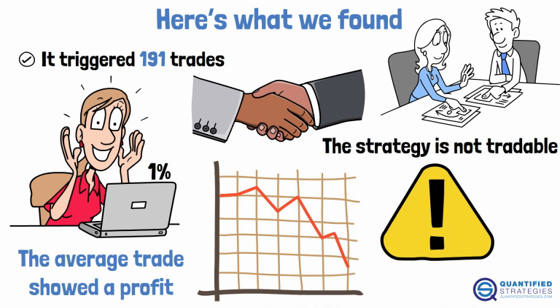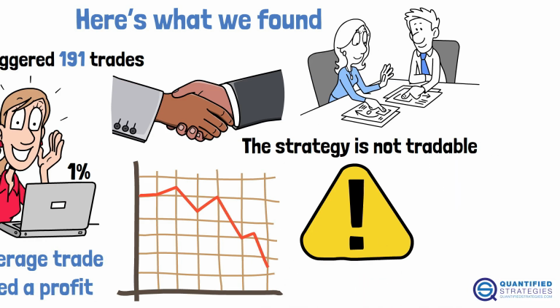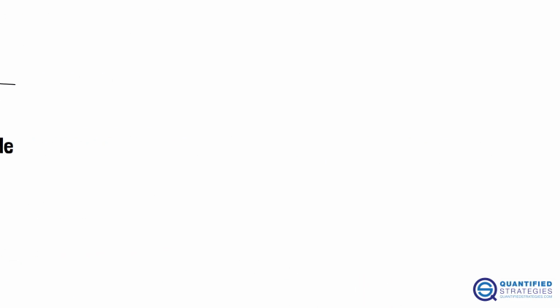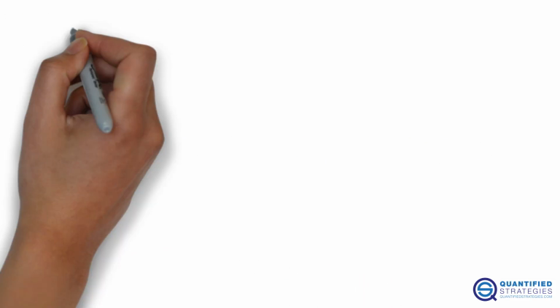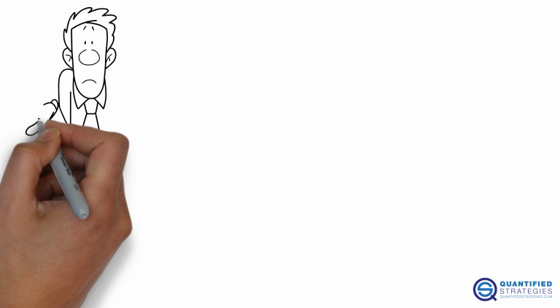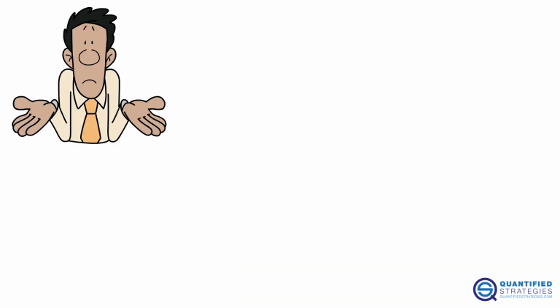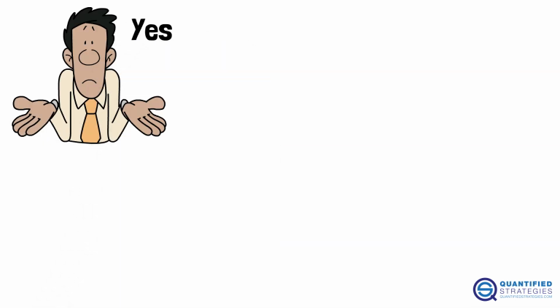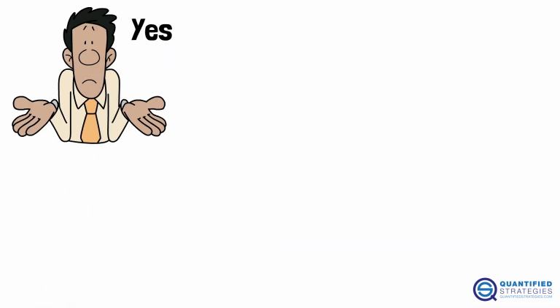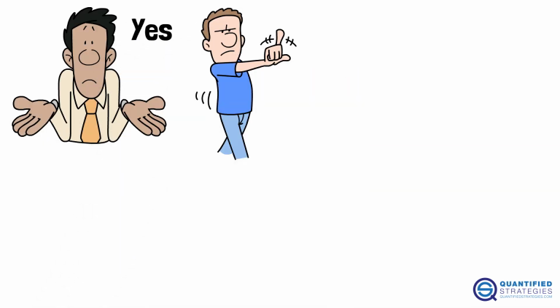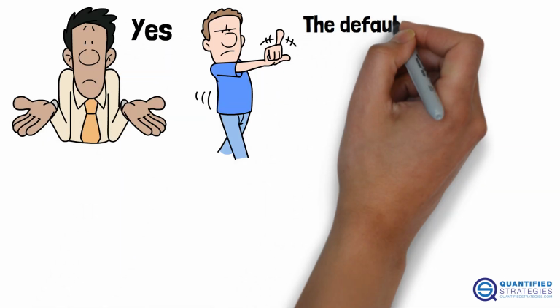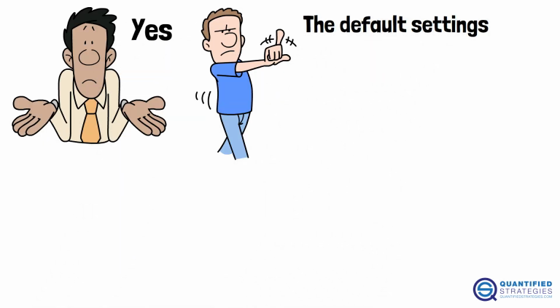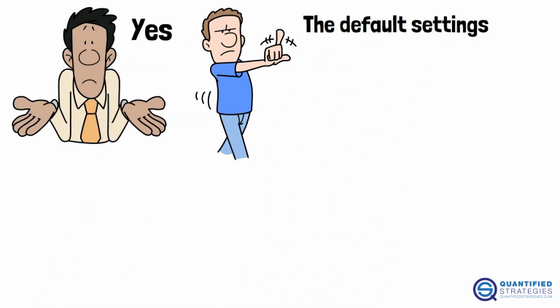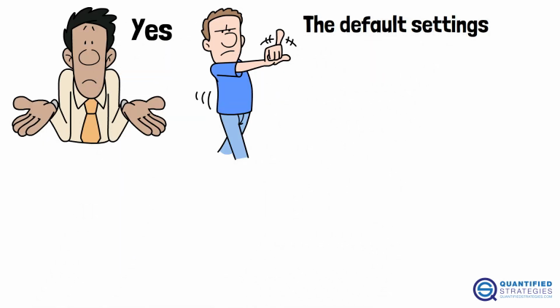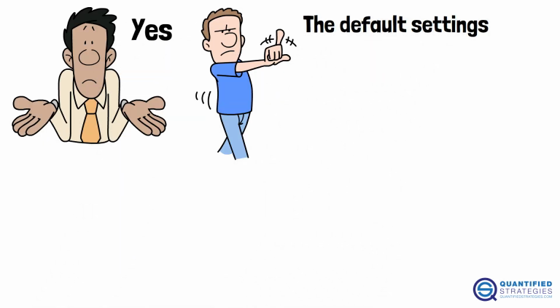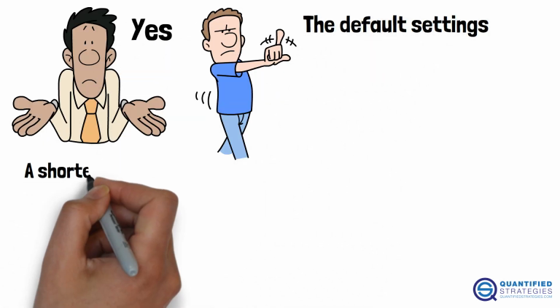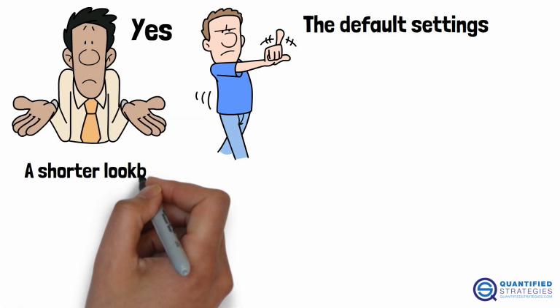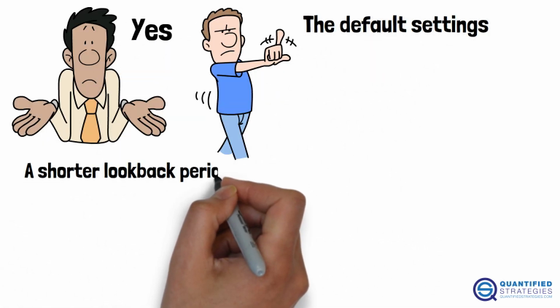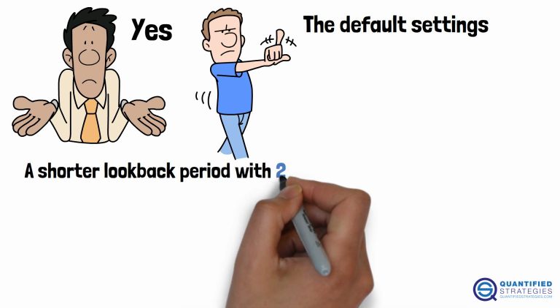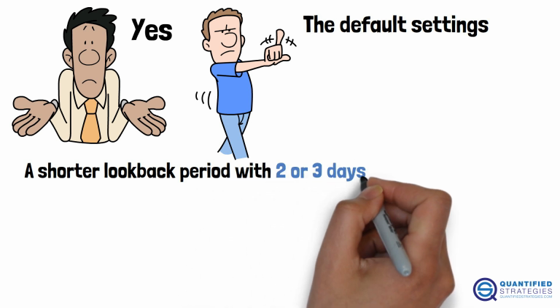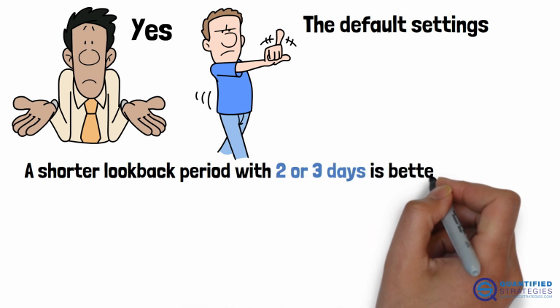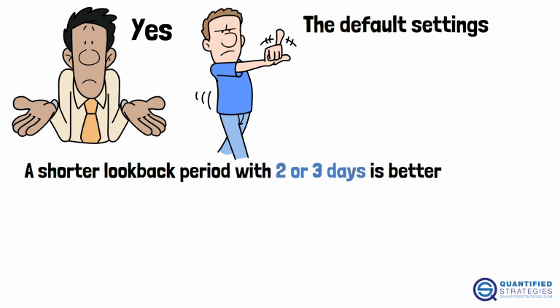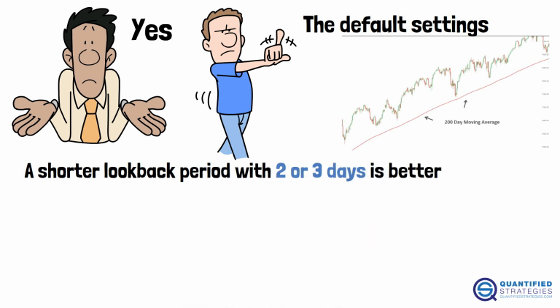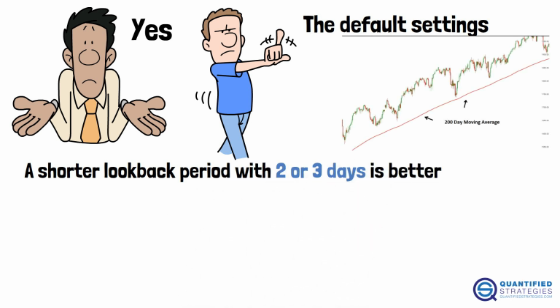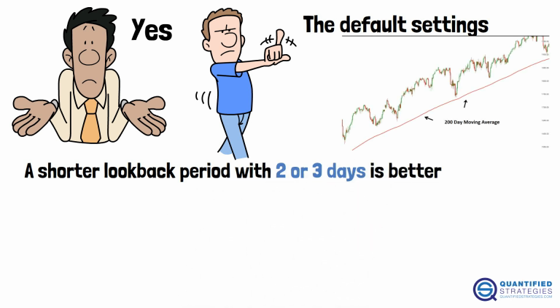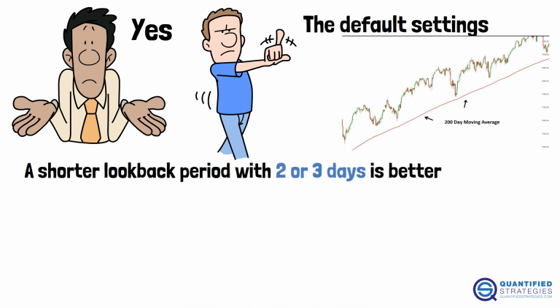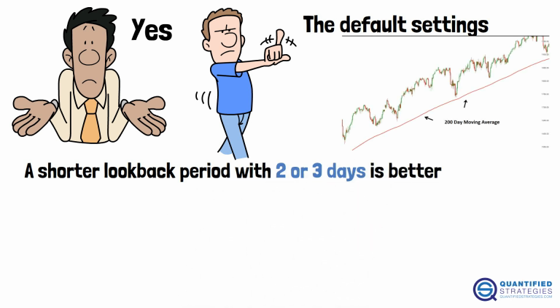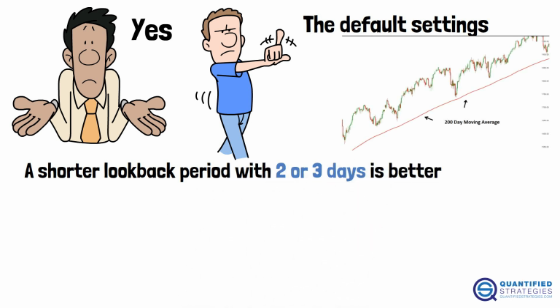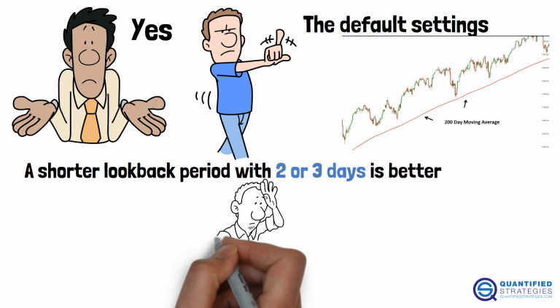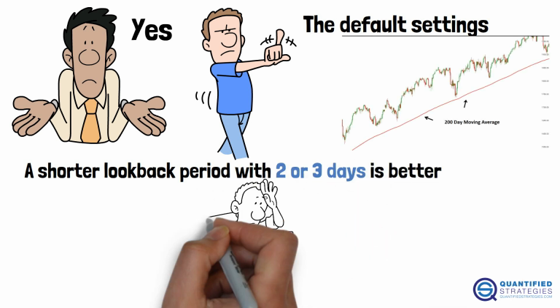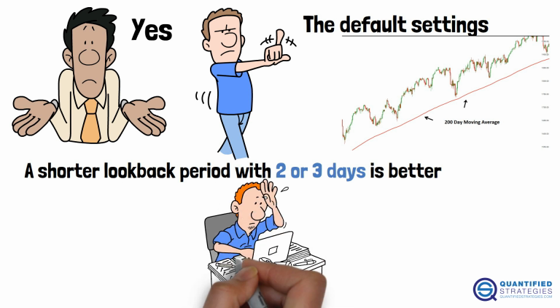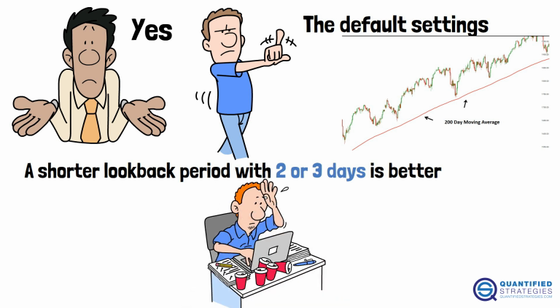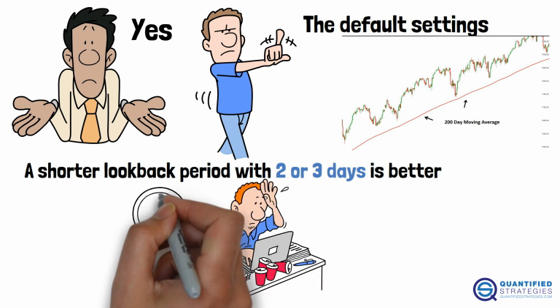So can this be fixed? Yes, but not with the default settings. A shorter lookback period of two or three days is better. Adding a trend filter like the 200-day moving average helps avoid bad trades.